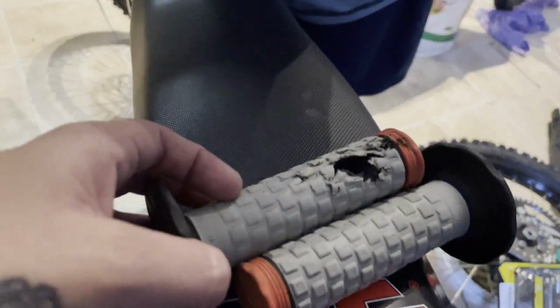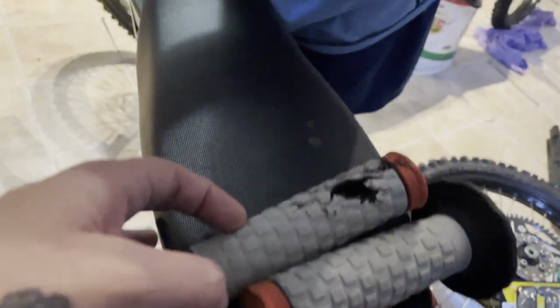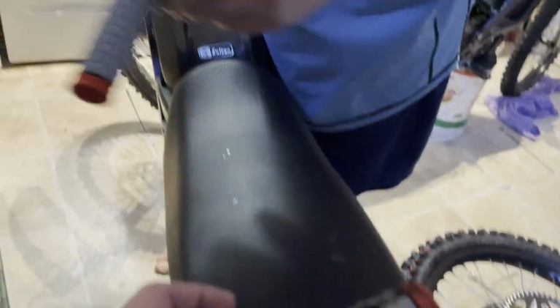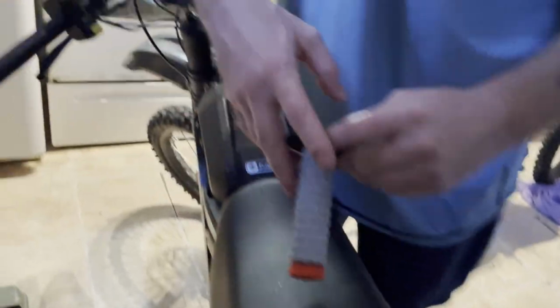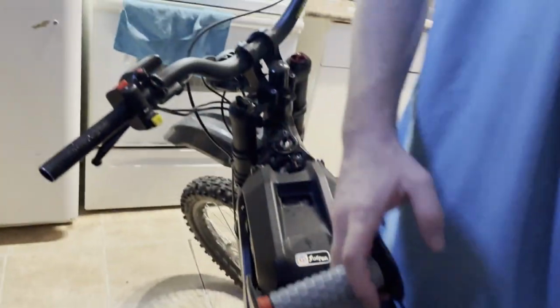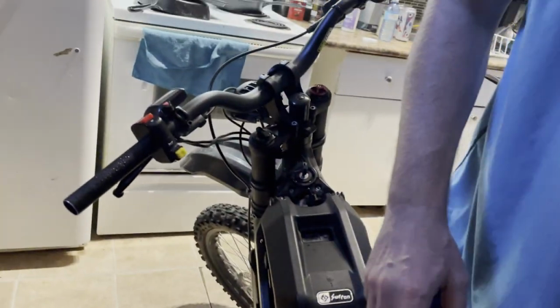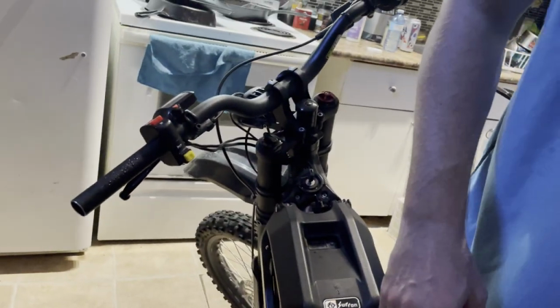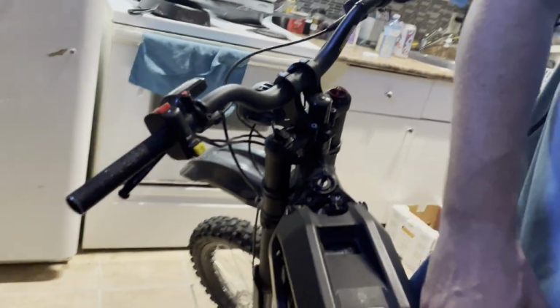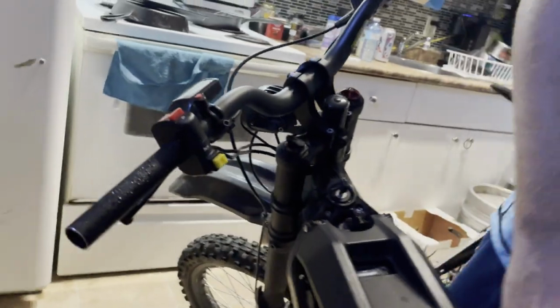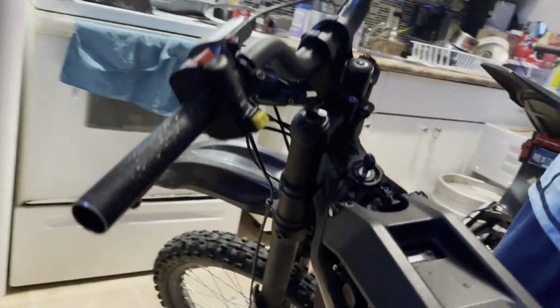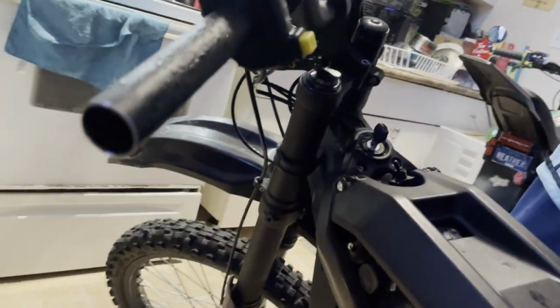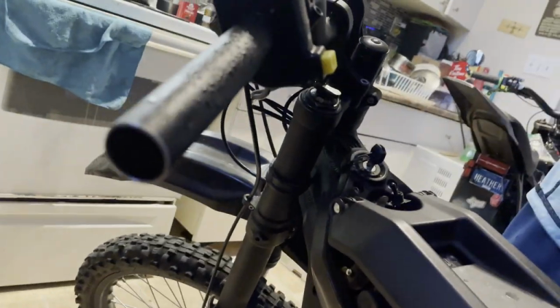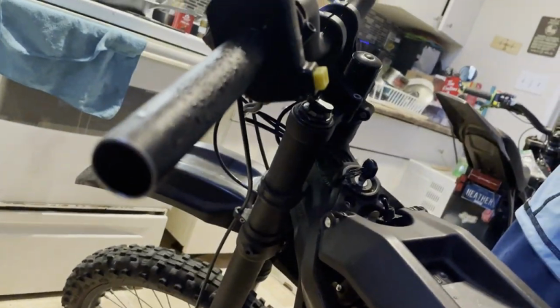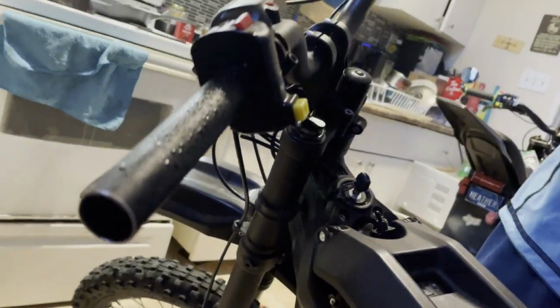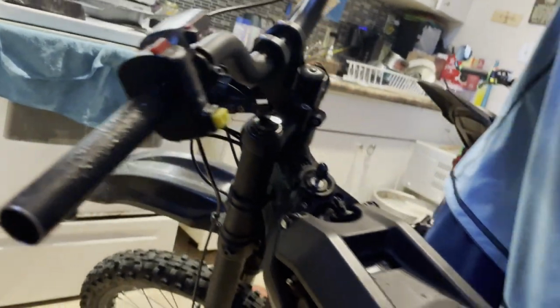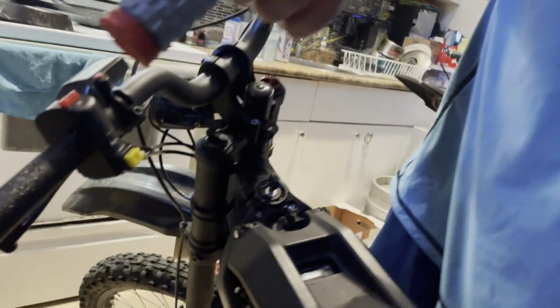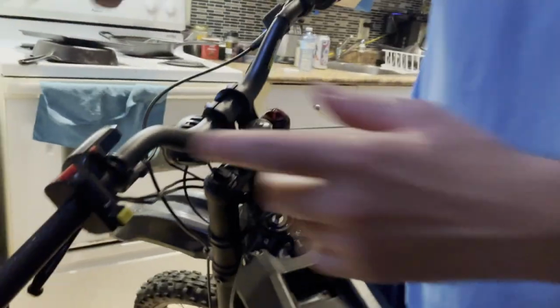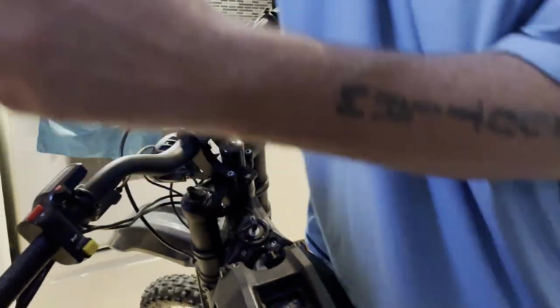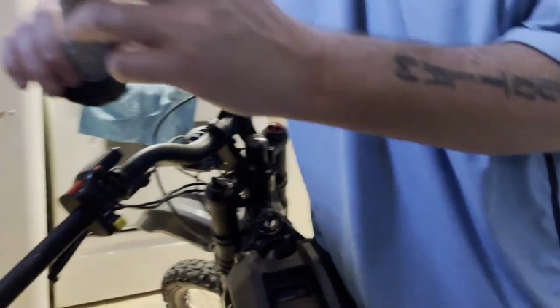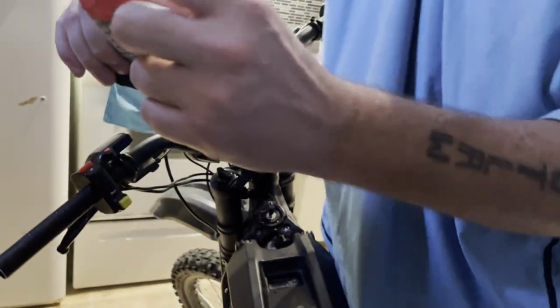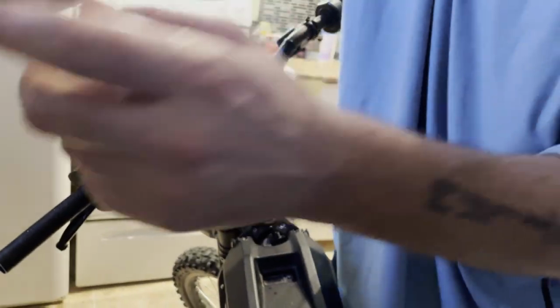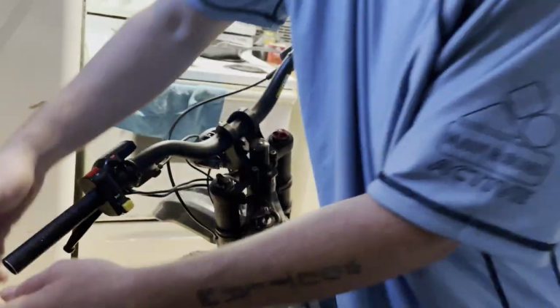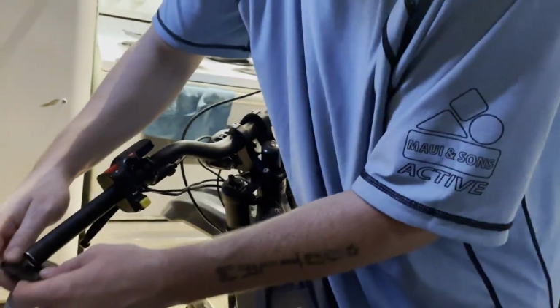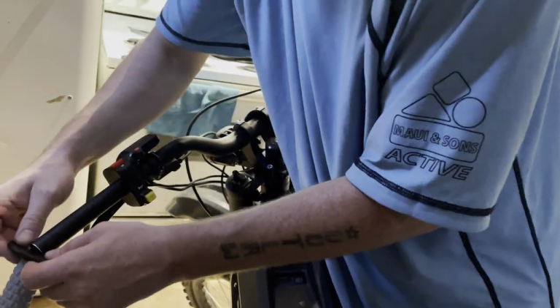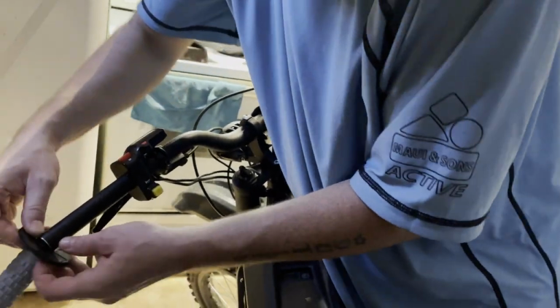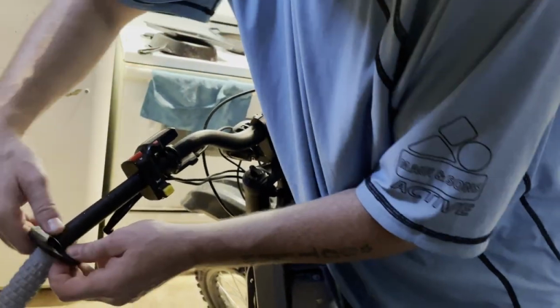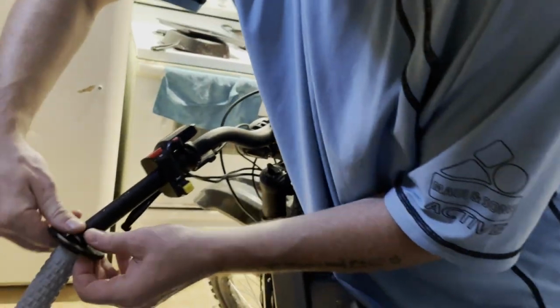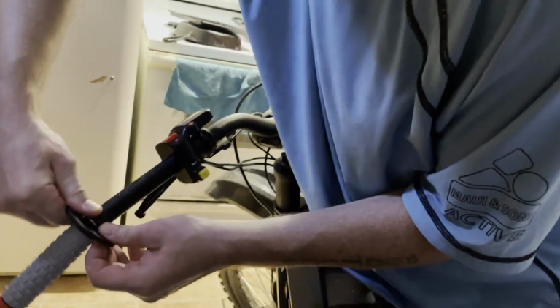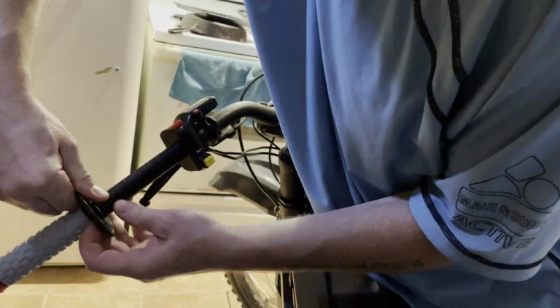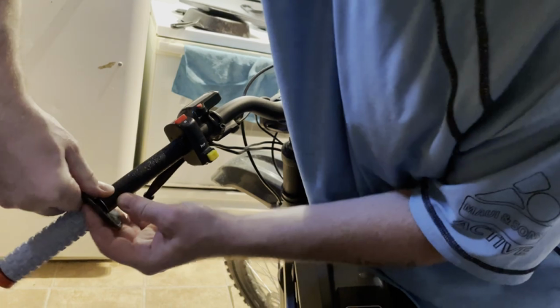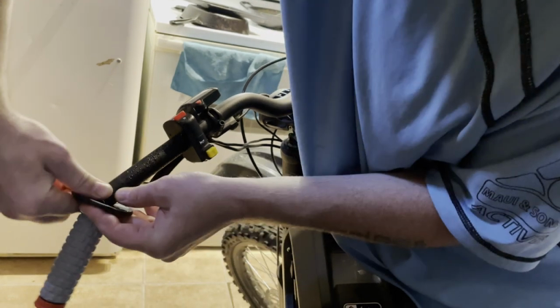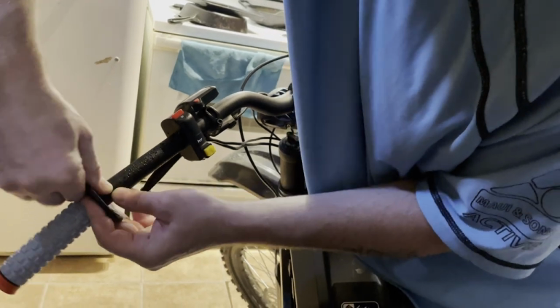Oh, my bar end — yeah, see, this one I cut to put my mirror on, so yeah, that one we don't put a bar end on that side.